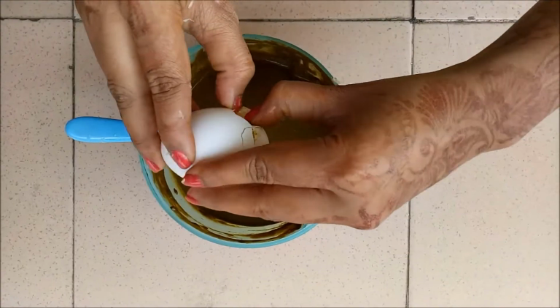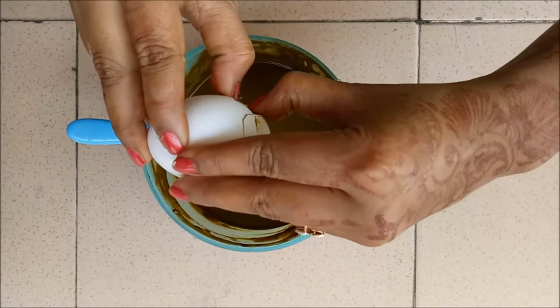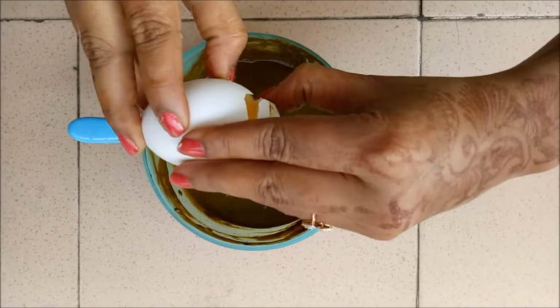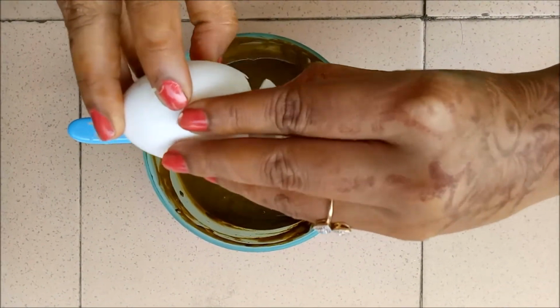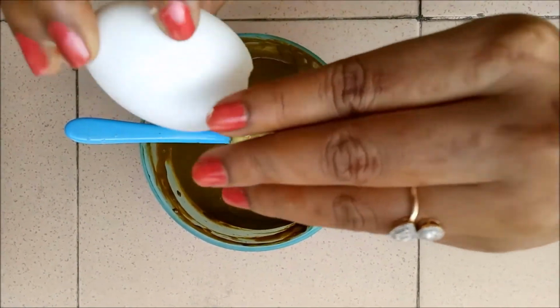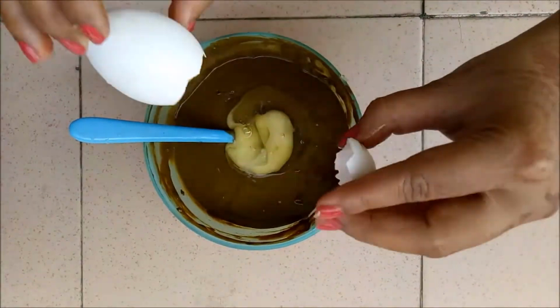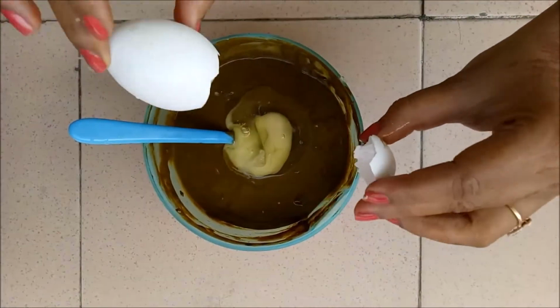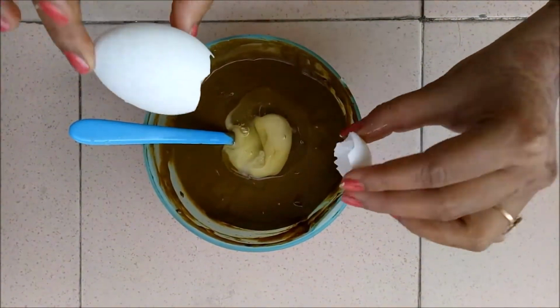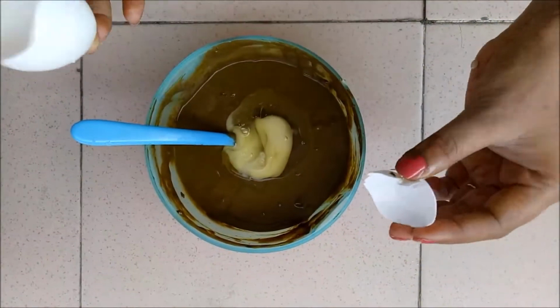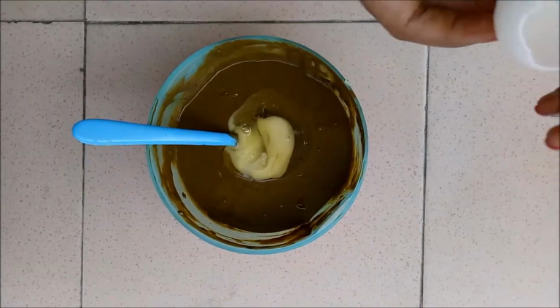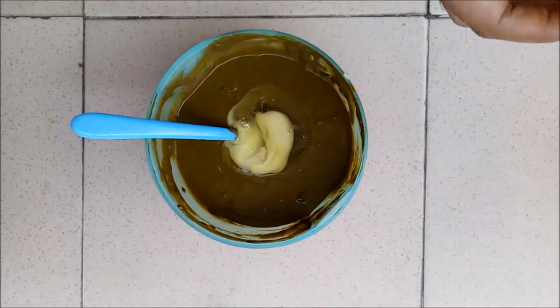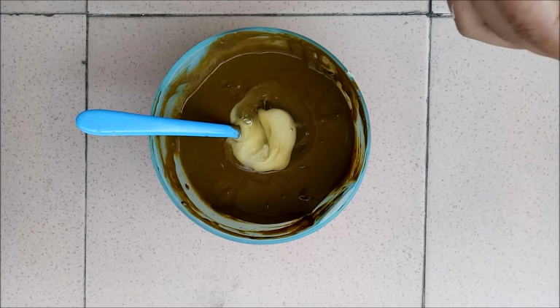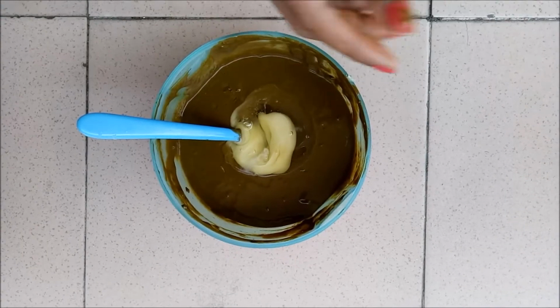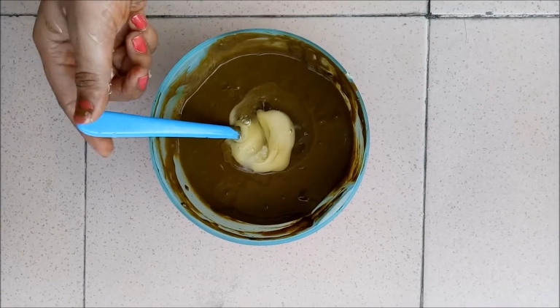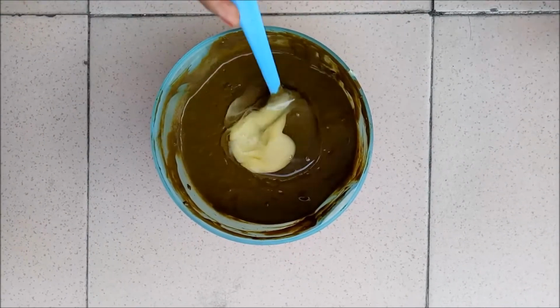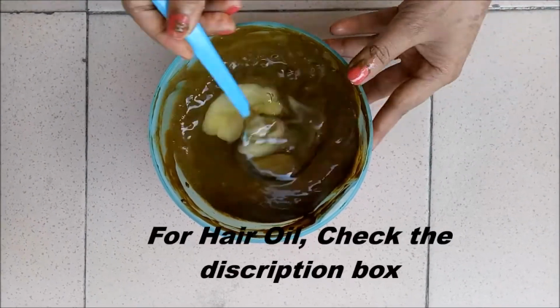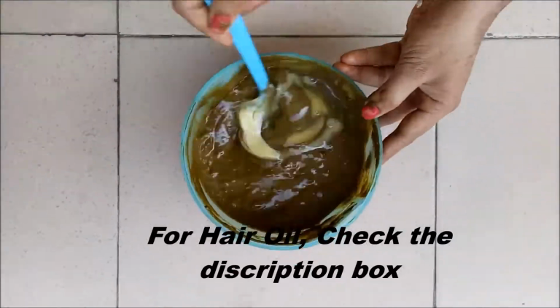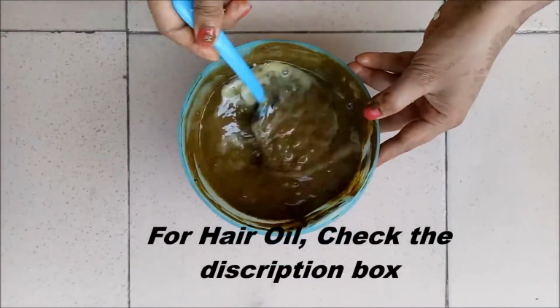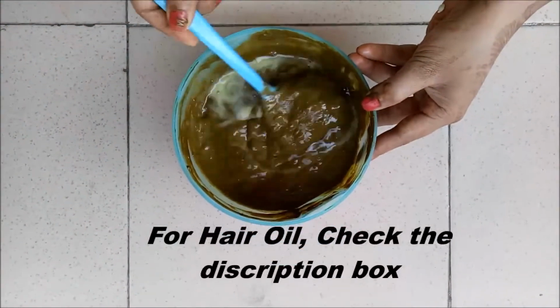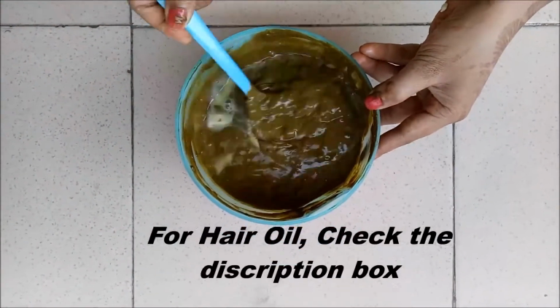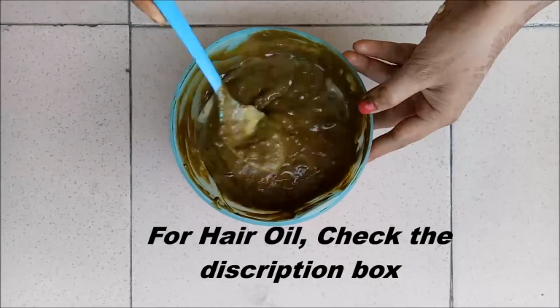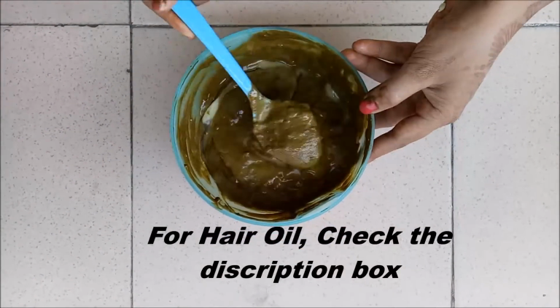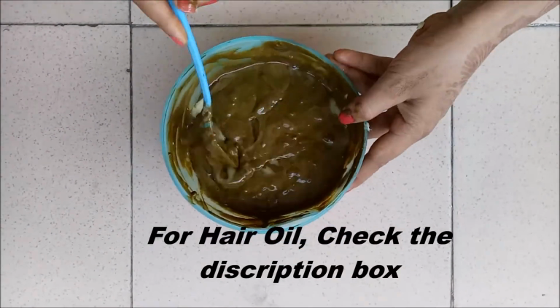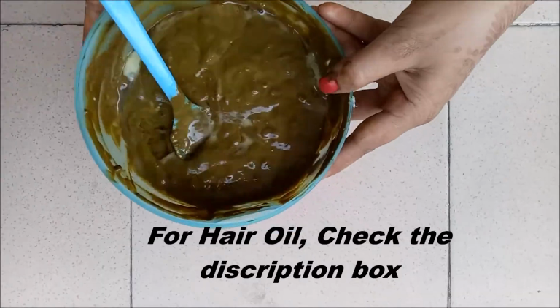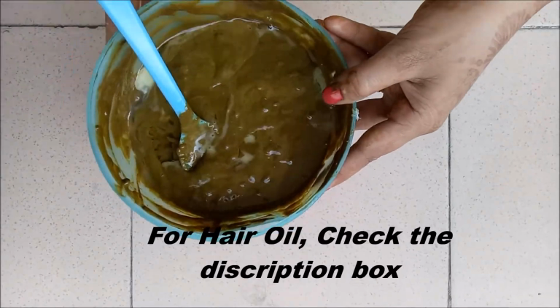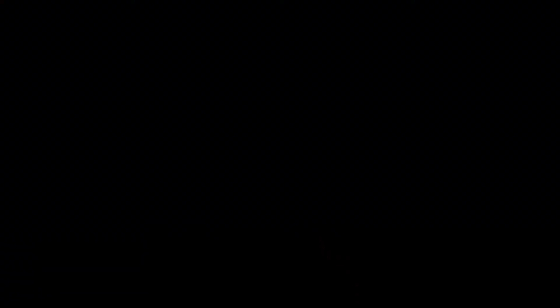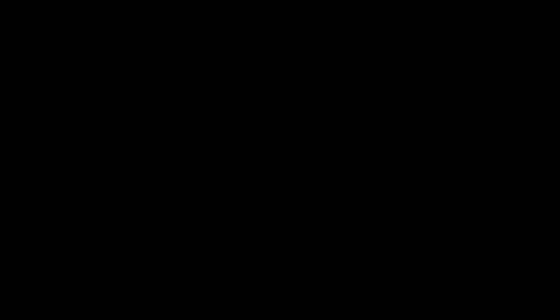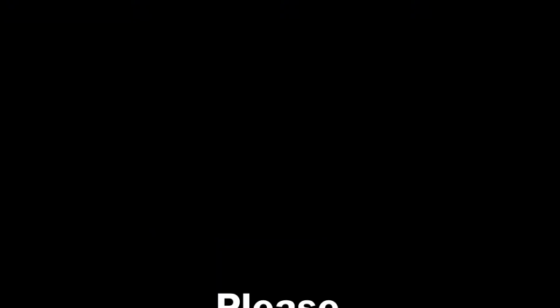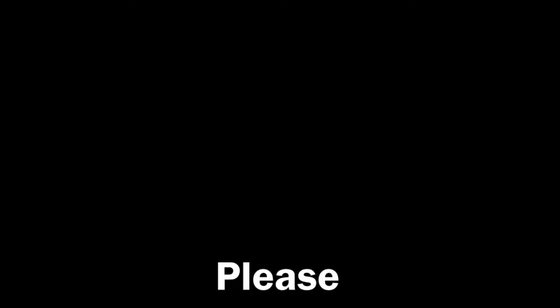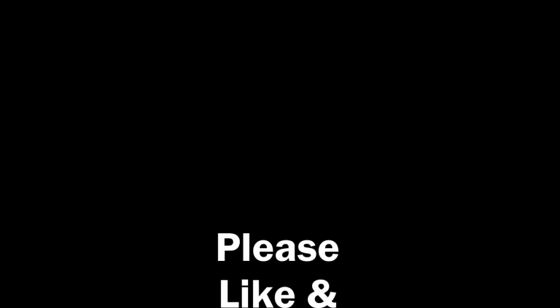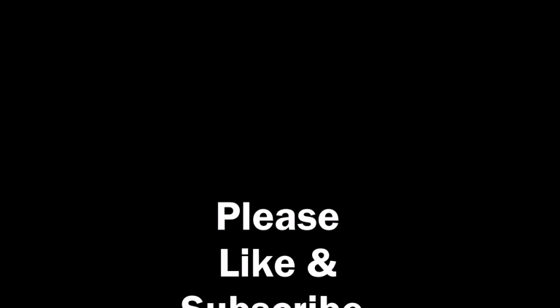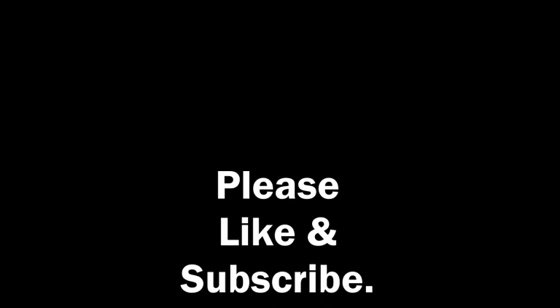Apply this mask on your hair and leave it for 2-3 hours. Wash it off and do not apply shampoo immediately. Before sleeping, apply my secret hair oil which I have mentioned in the description below. Next day, you can use shampoo to wash your hair.